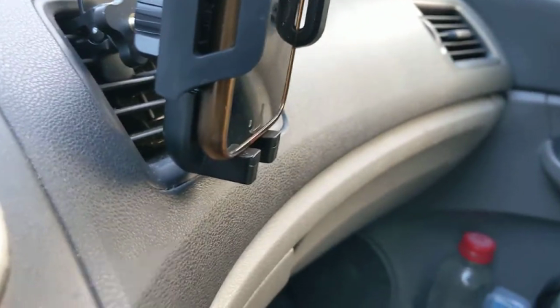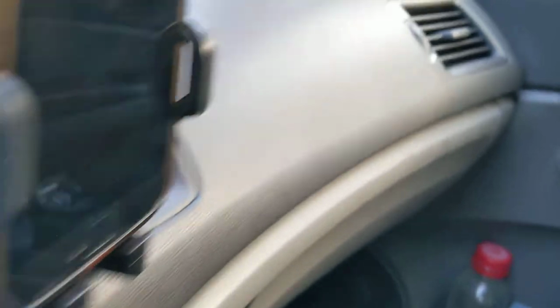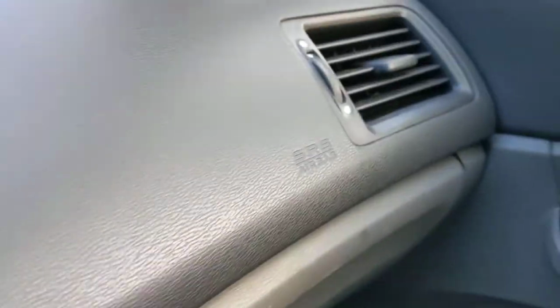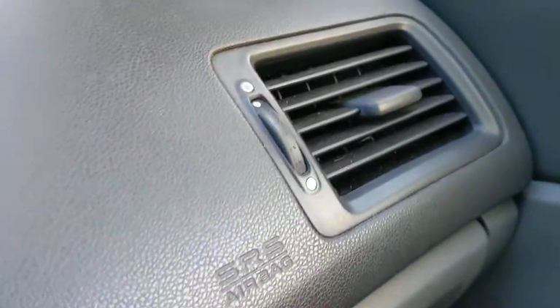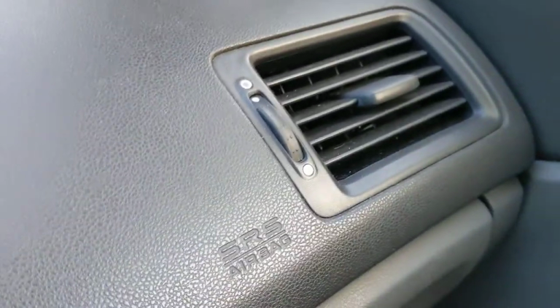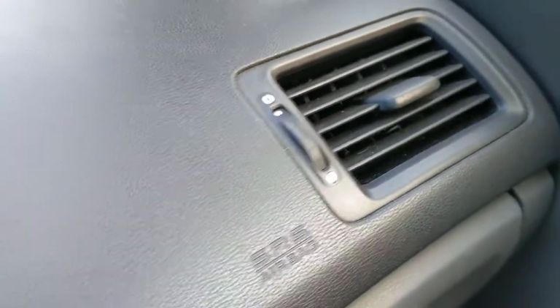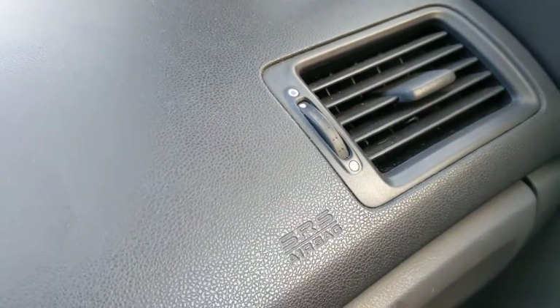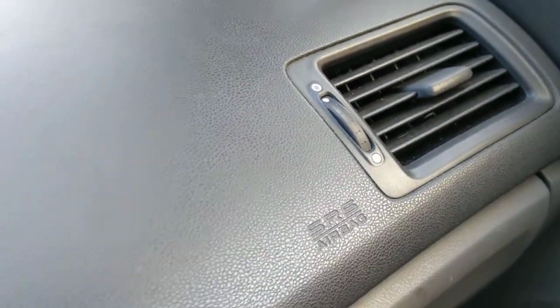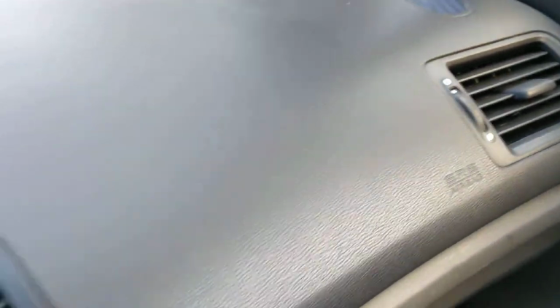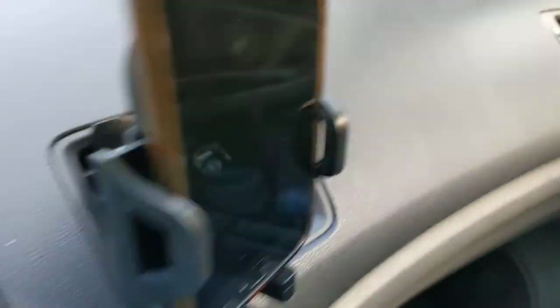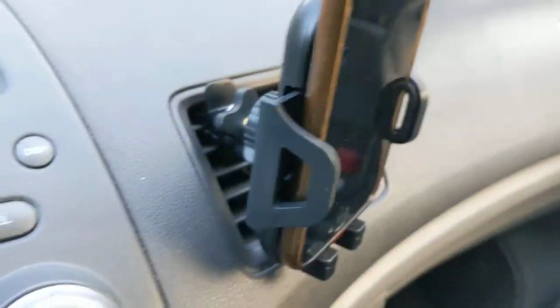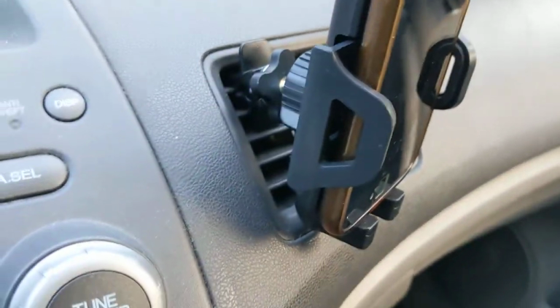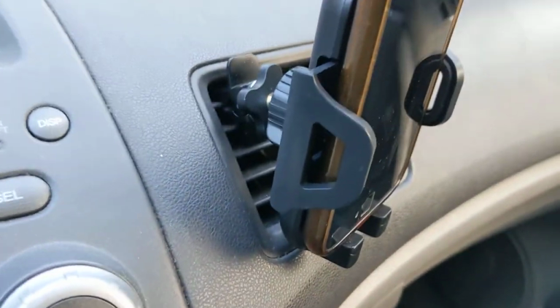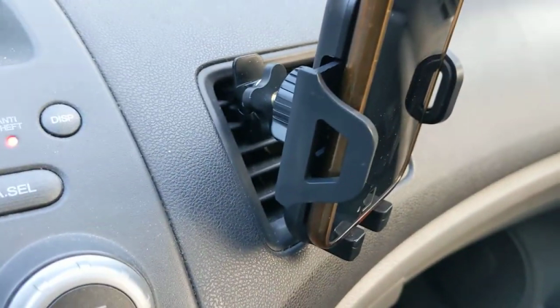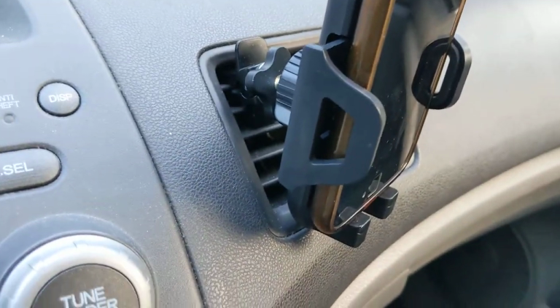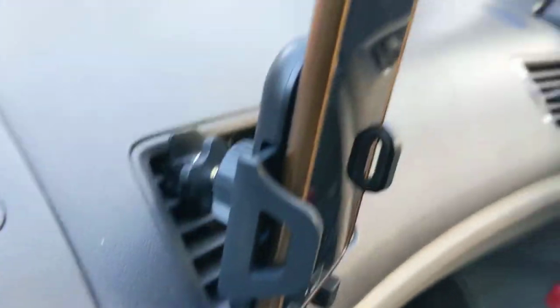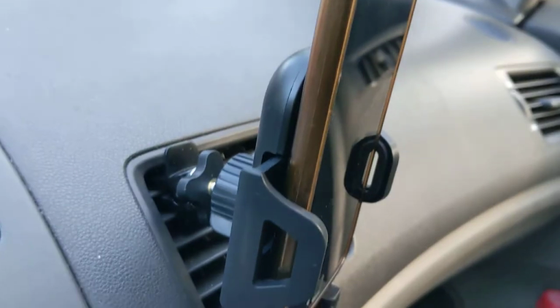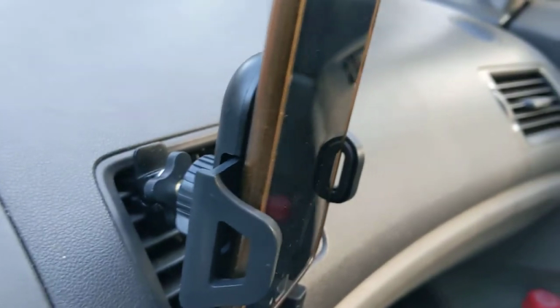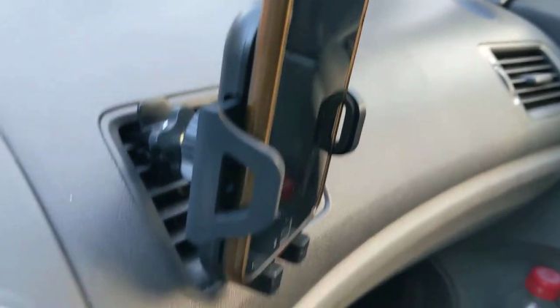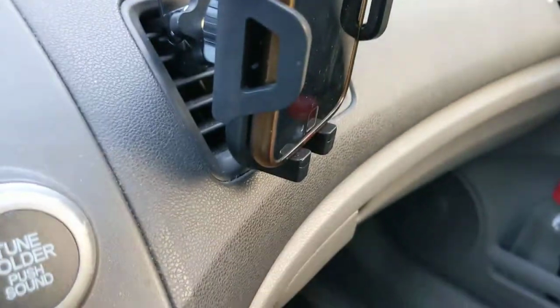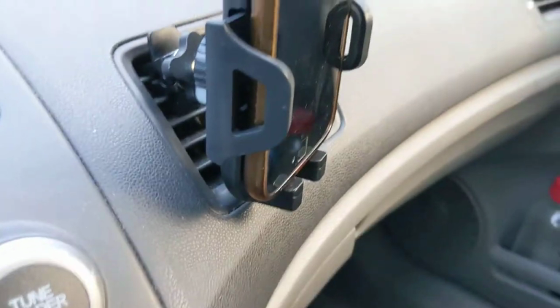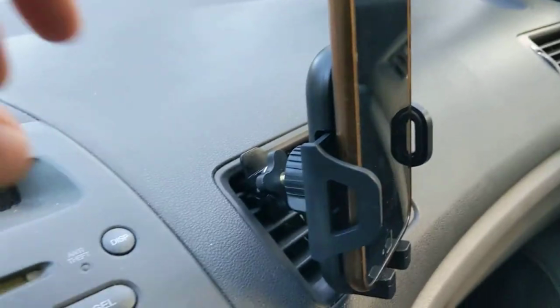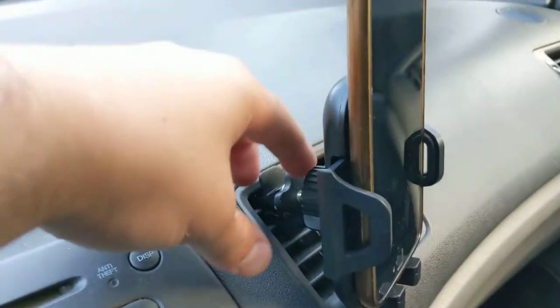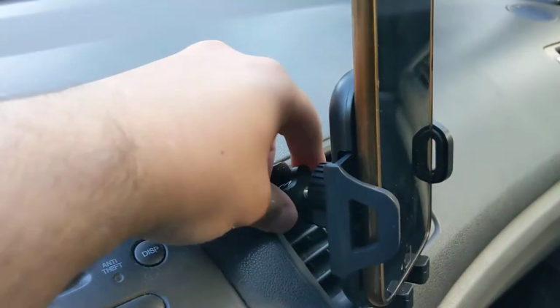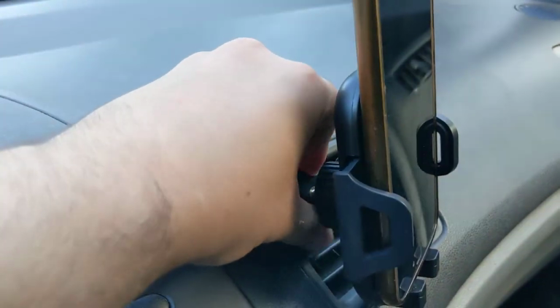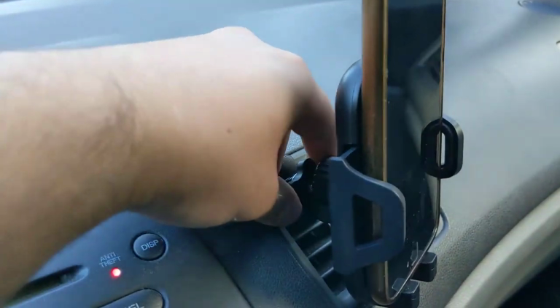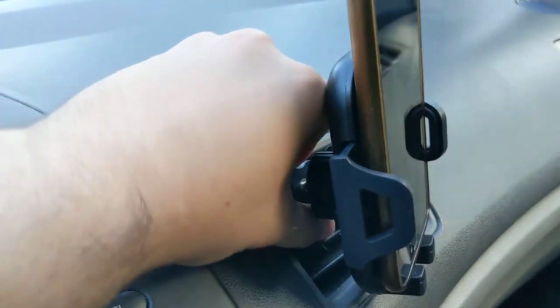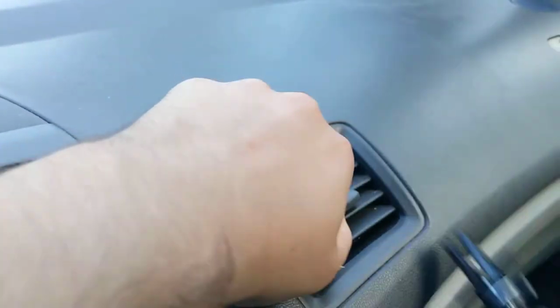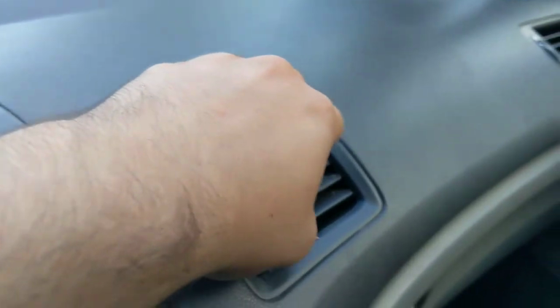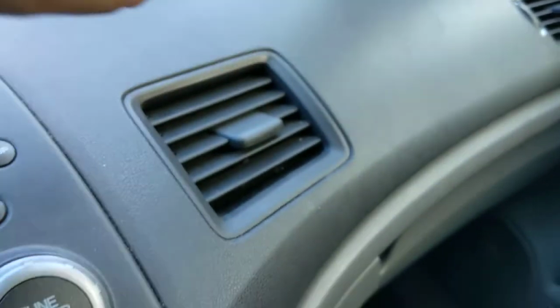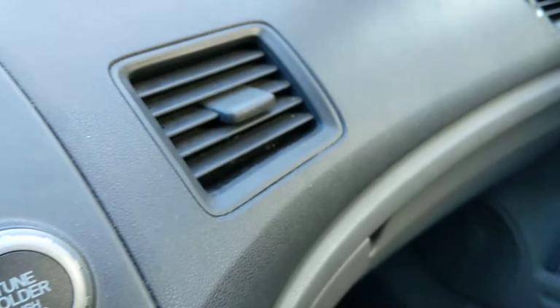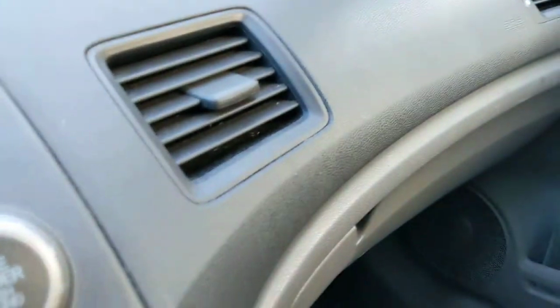So if you have one of these vents on it, I would just close it — unless it's very hot outside, then you could turn on the AC and have it cool down your phone. Now we can take it off of the vent and take a look at other places.